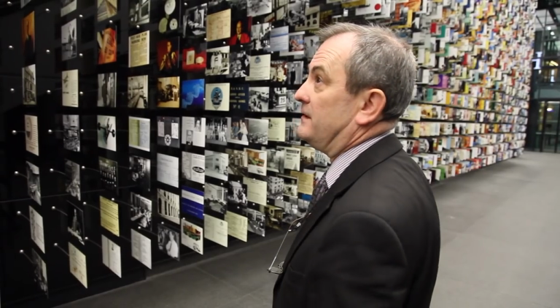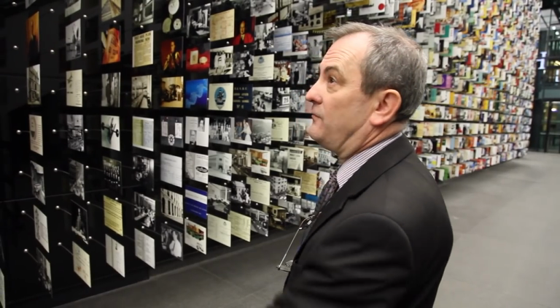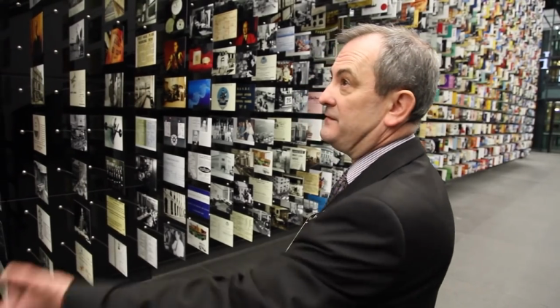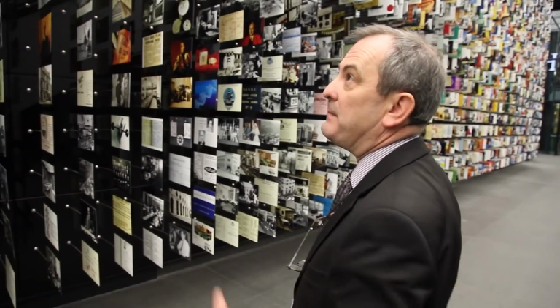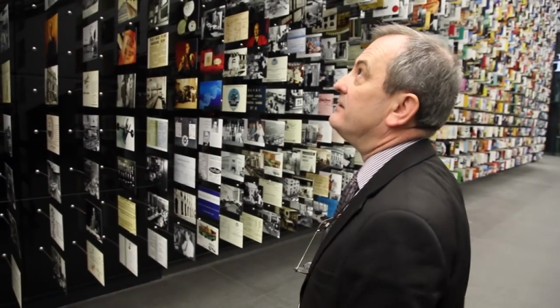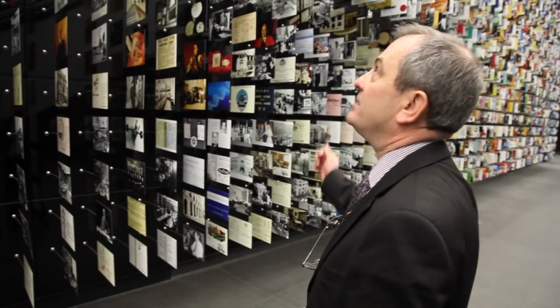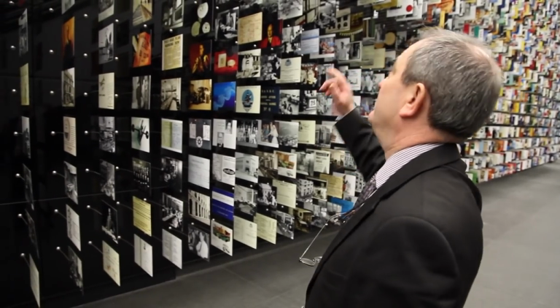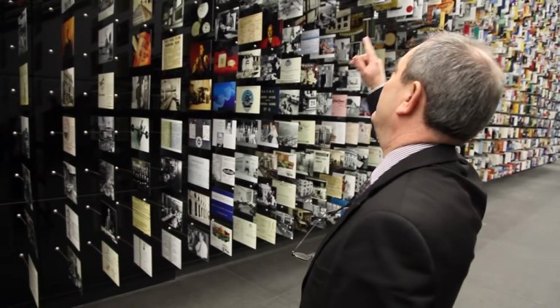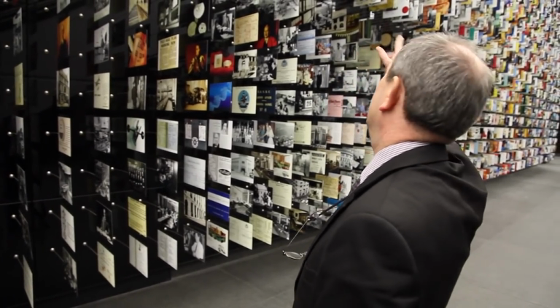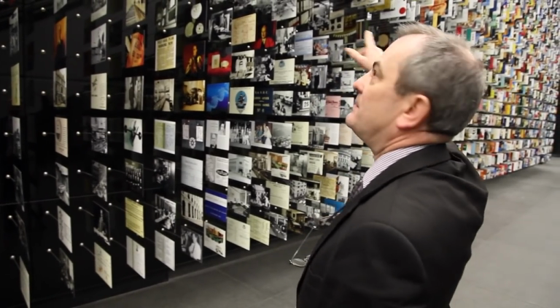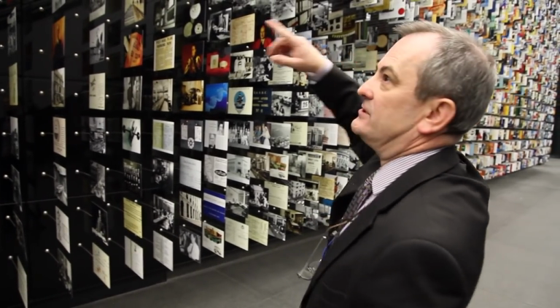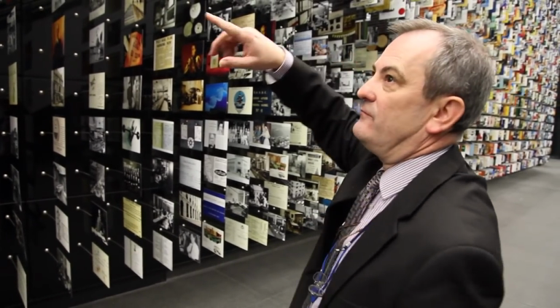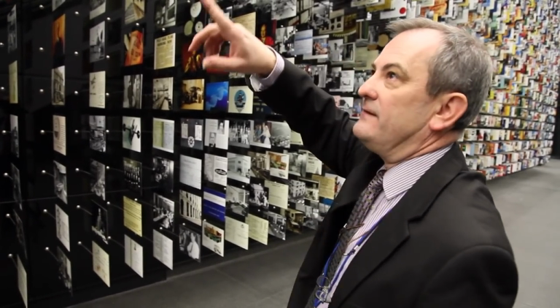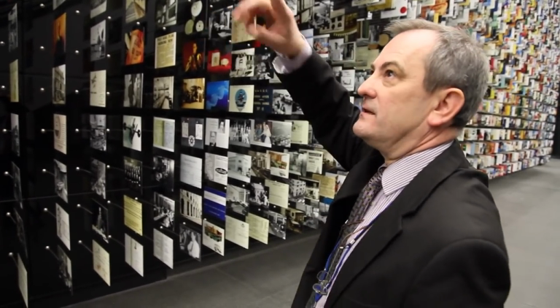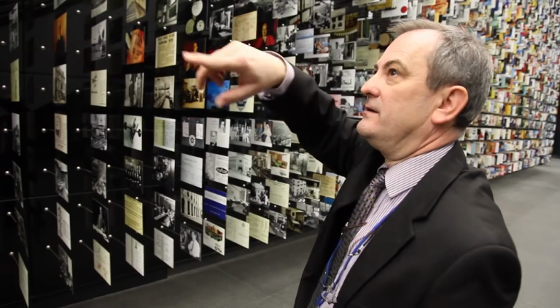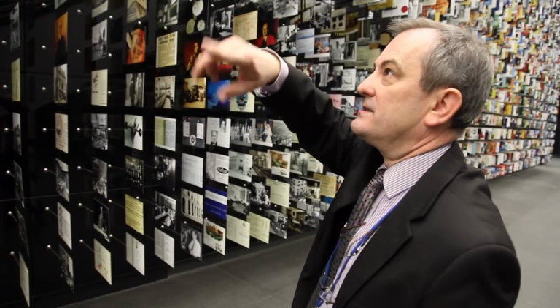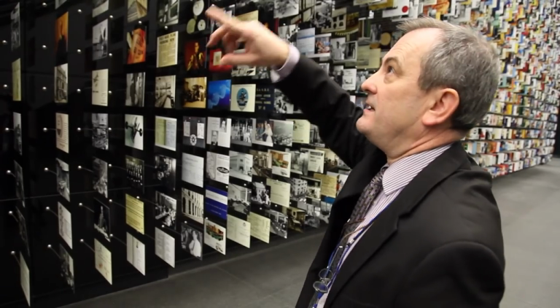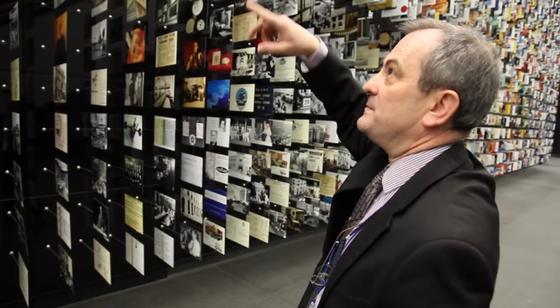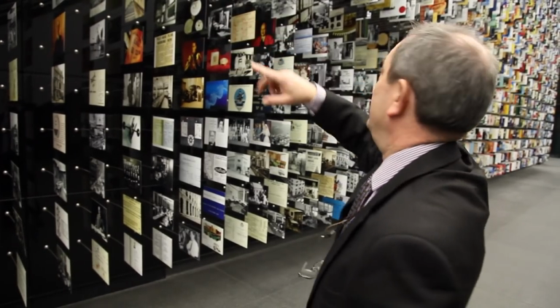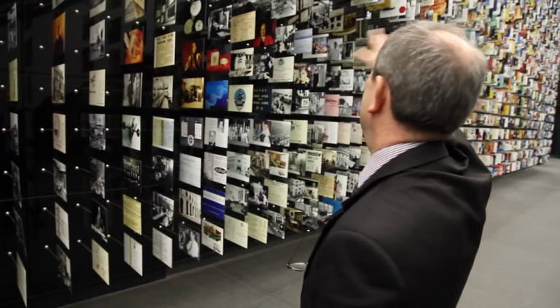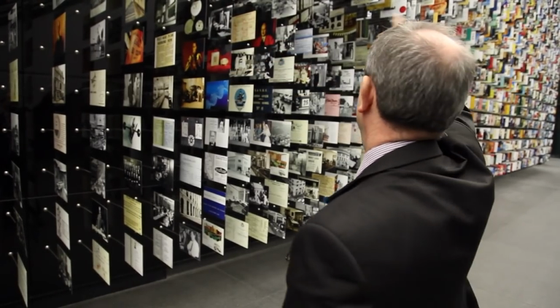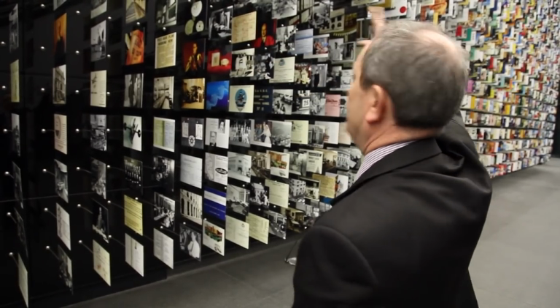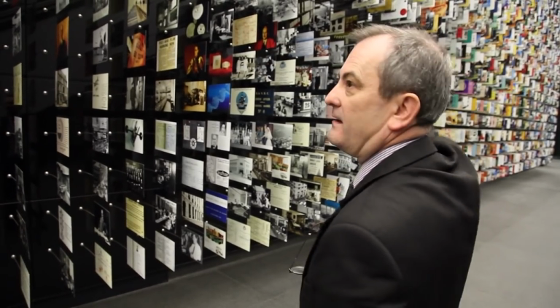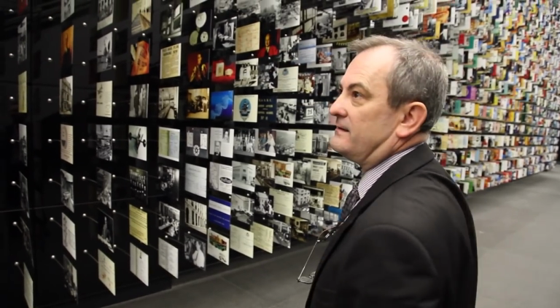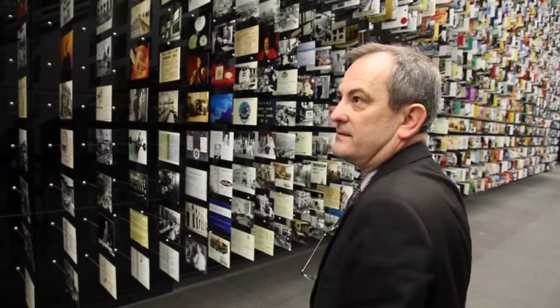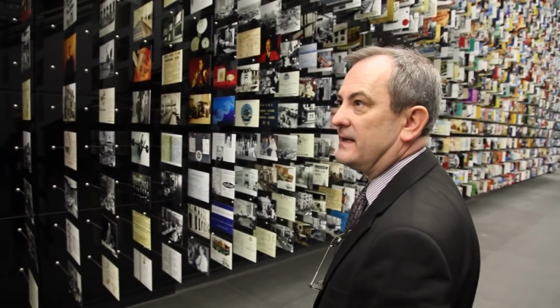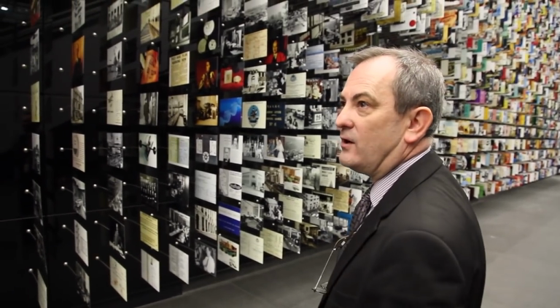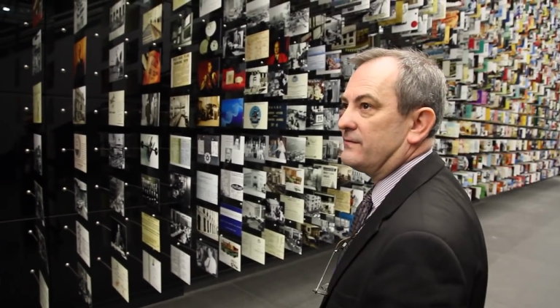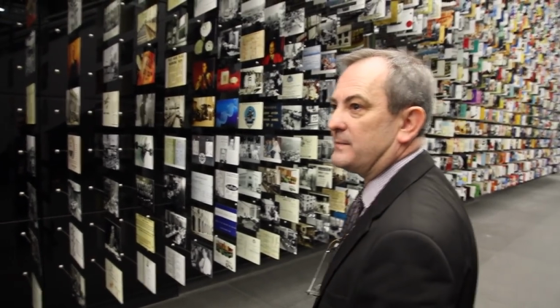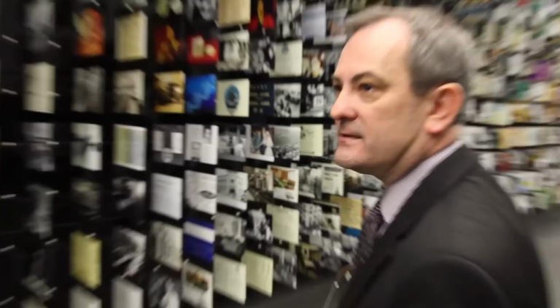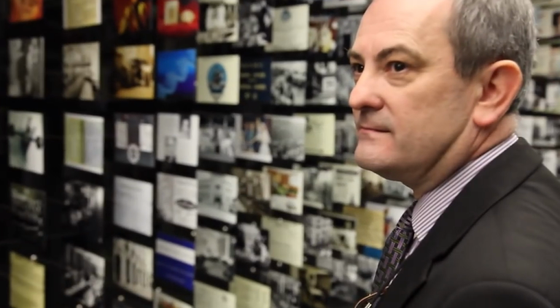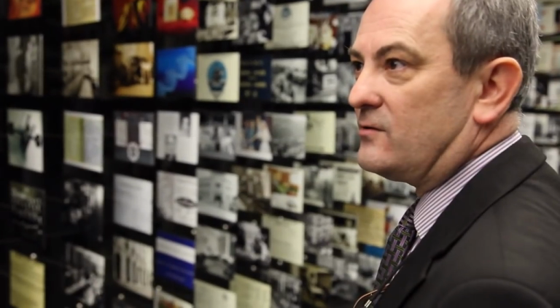Obviously if you step back you can see that some of these are in relief. So you can see HSBC and the outline of the bank's logo.